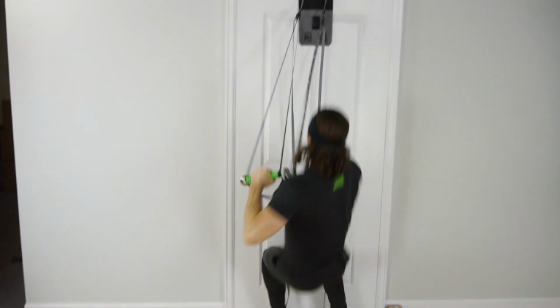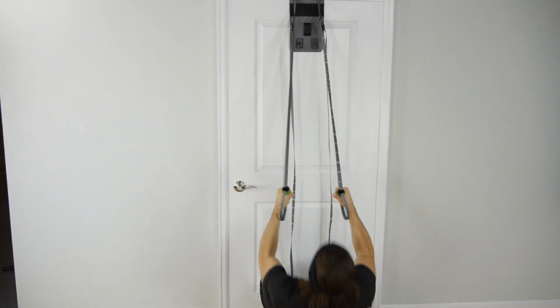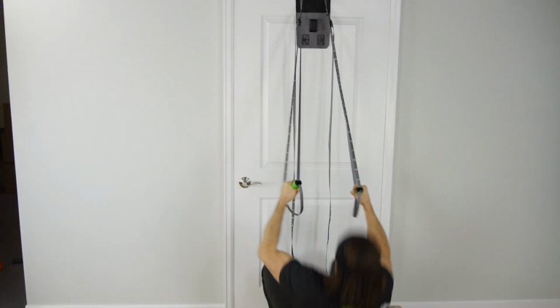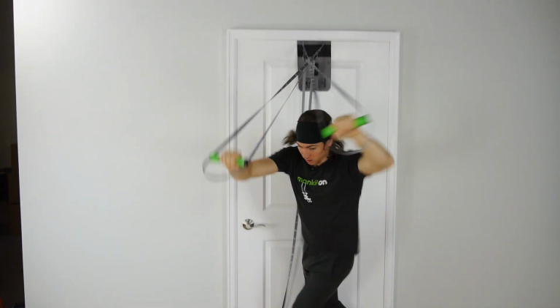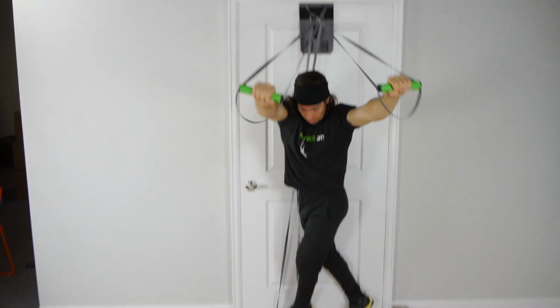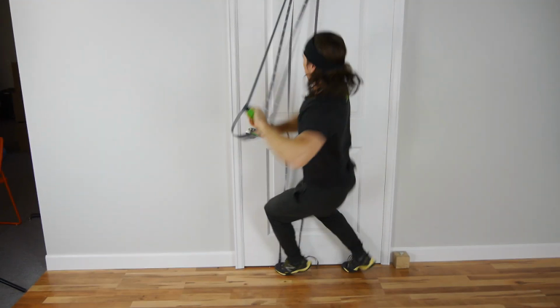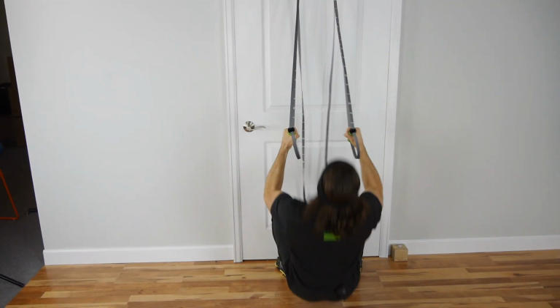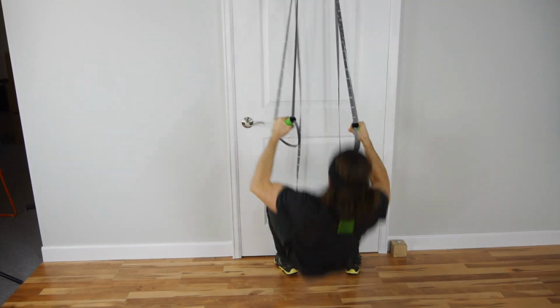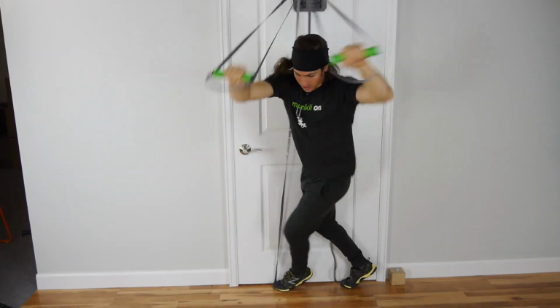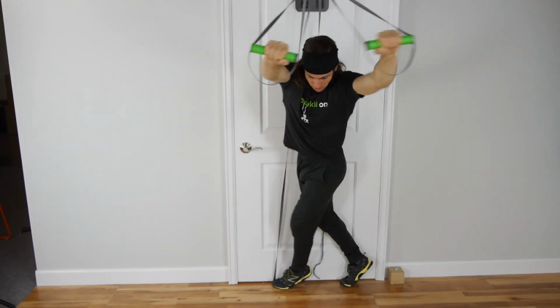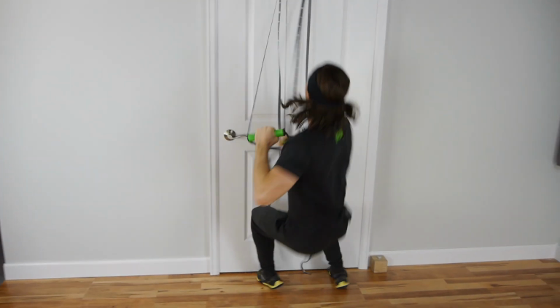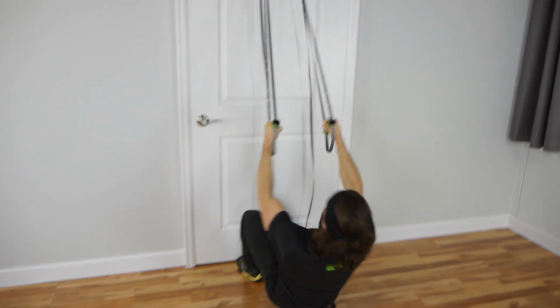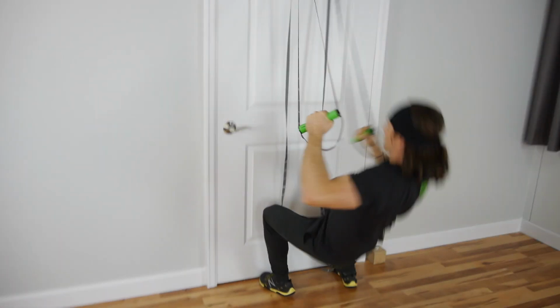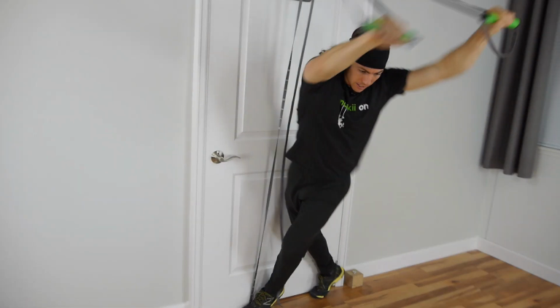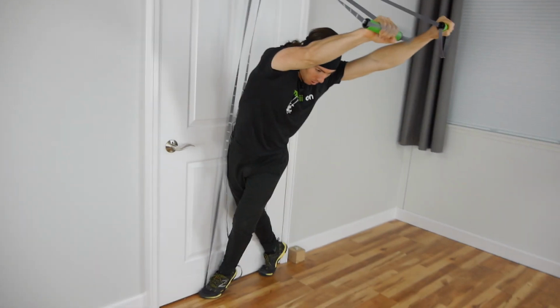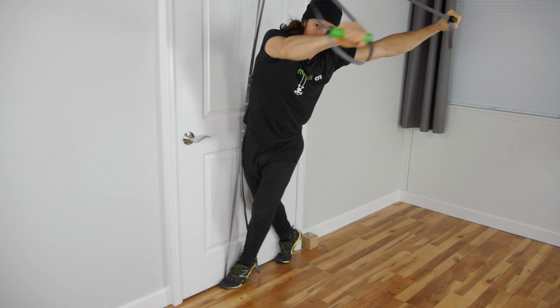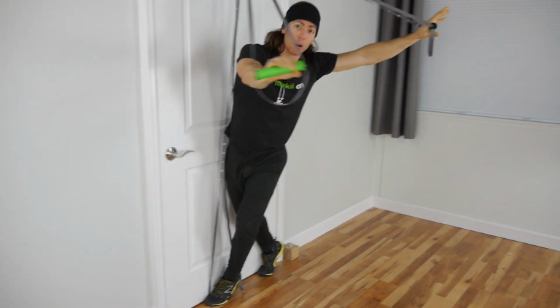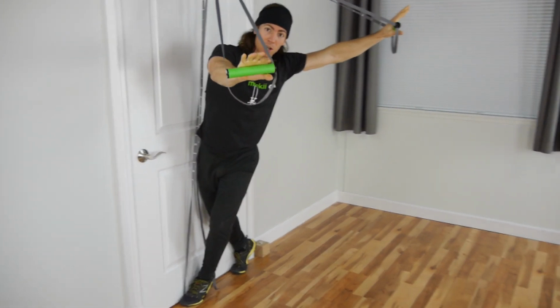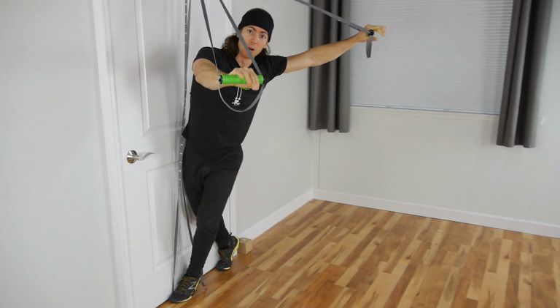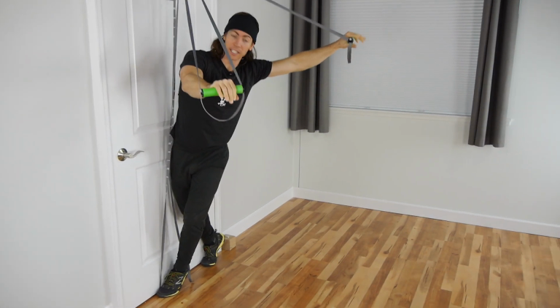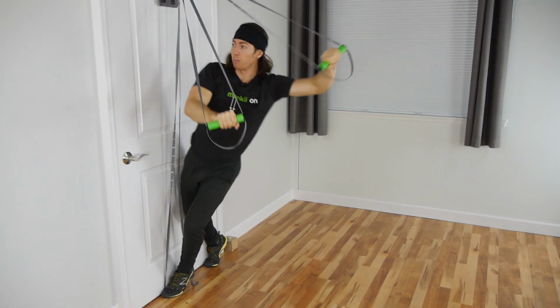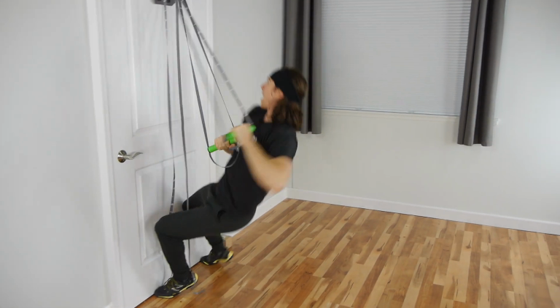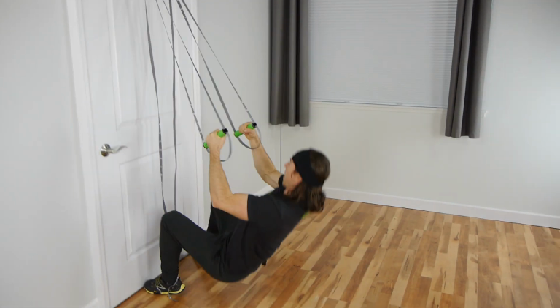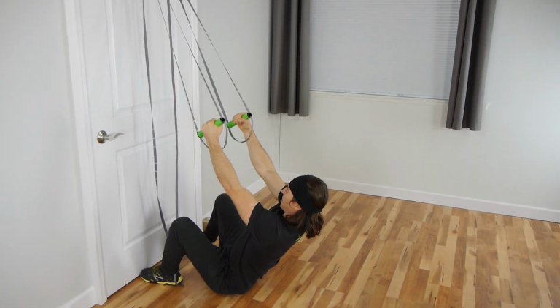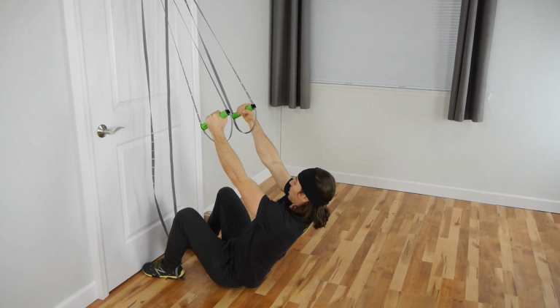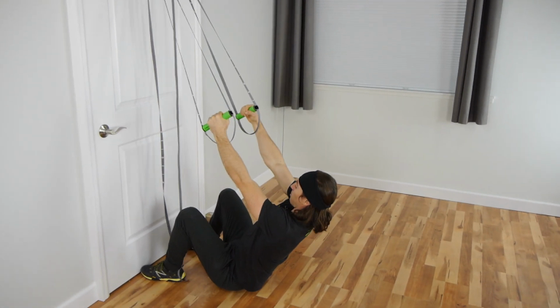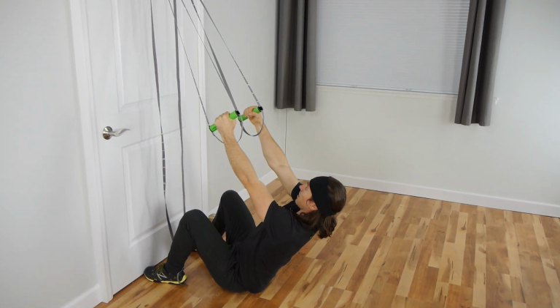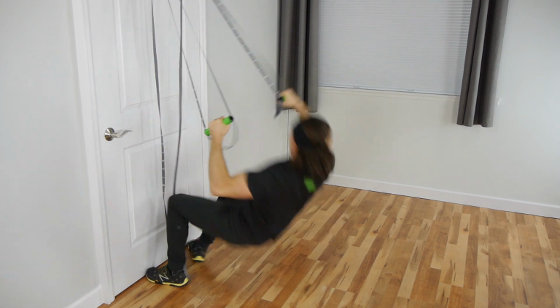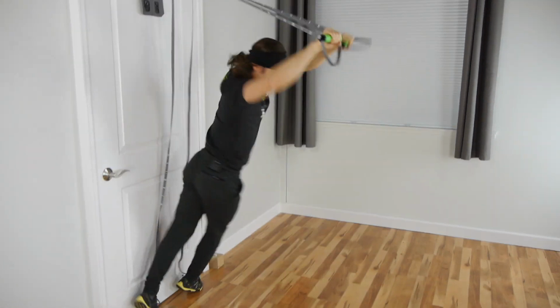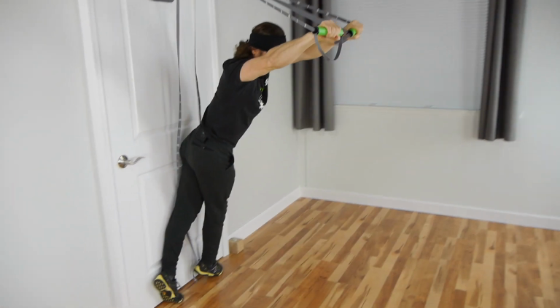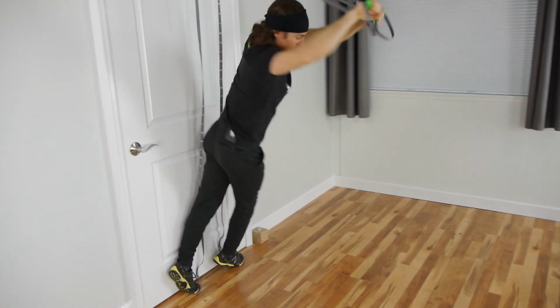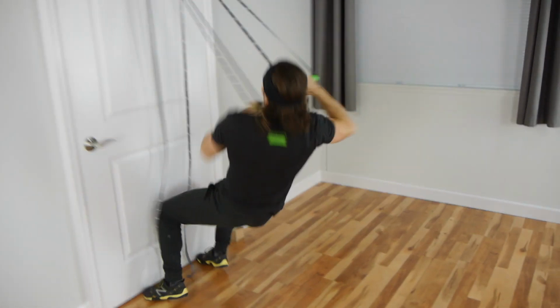From here, tap and explode back up — tap, explode, tap, explode. You're always going to want to do the Monkey Nado on both sides, so now I'm going to go to my right. Same thing, punching out.